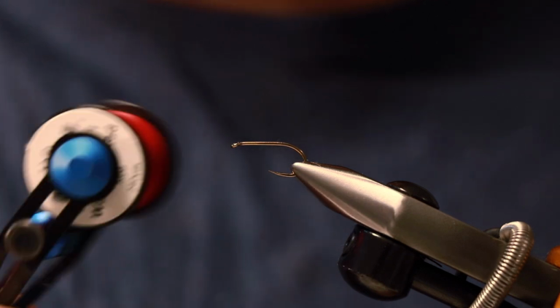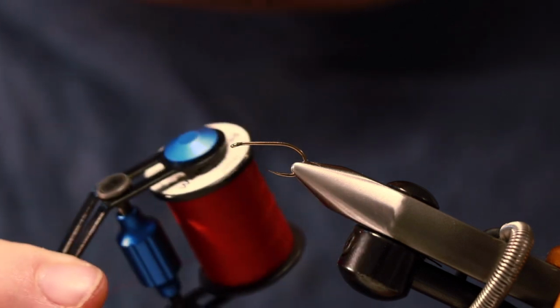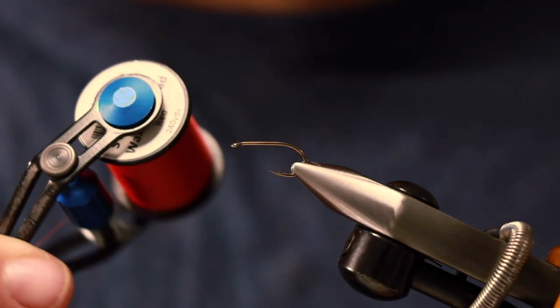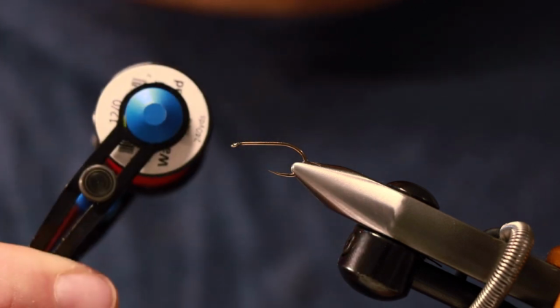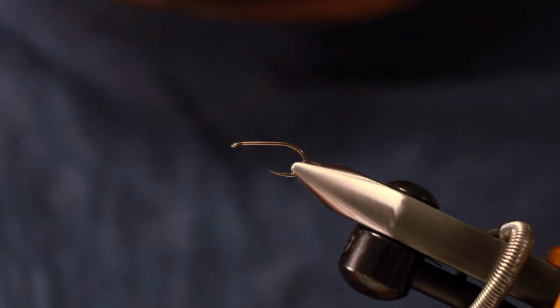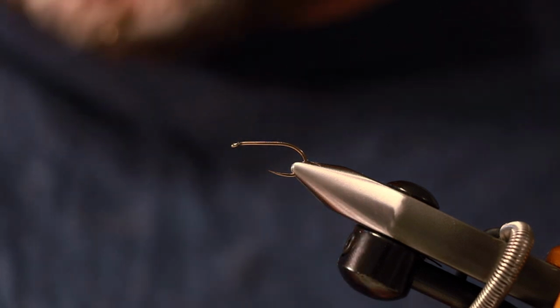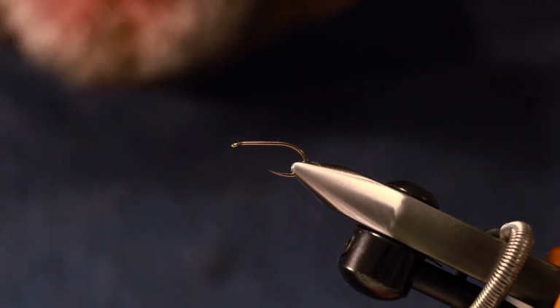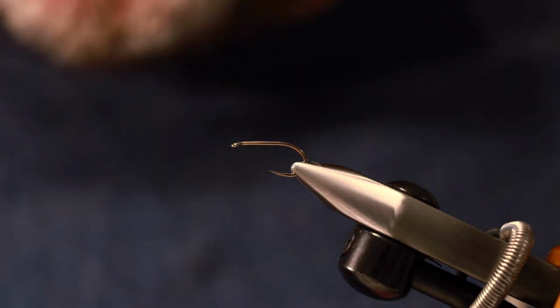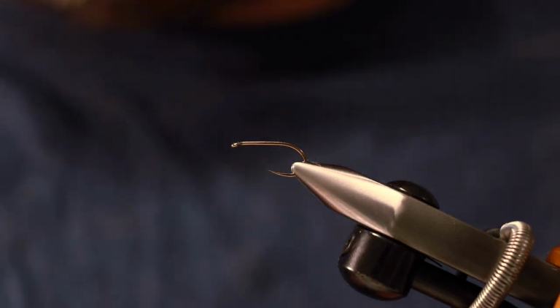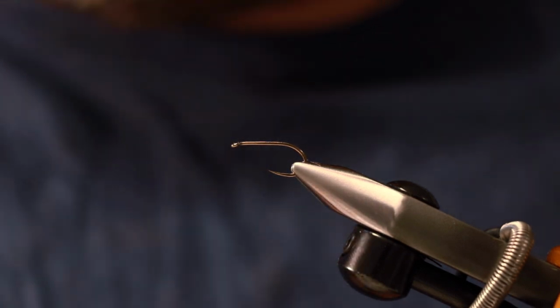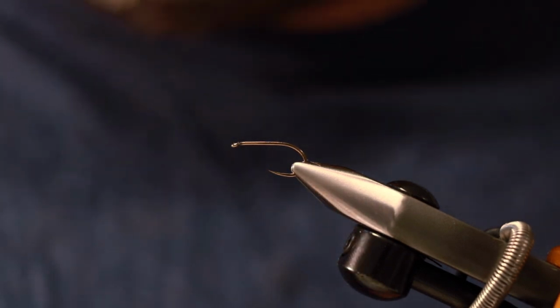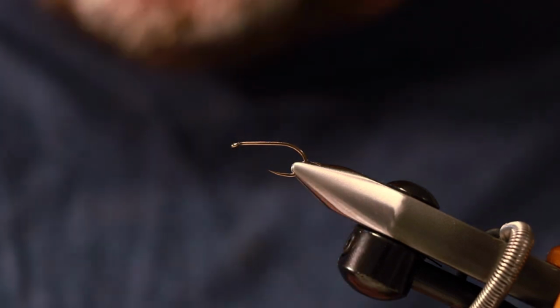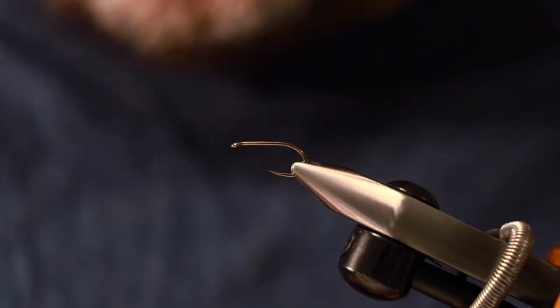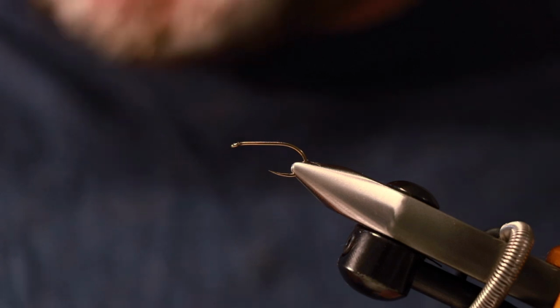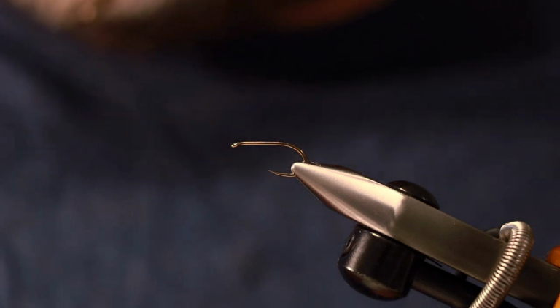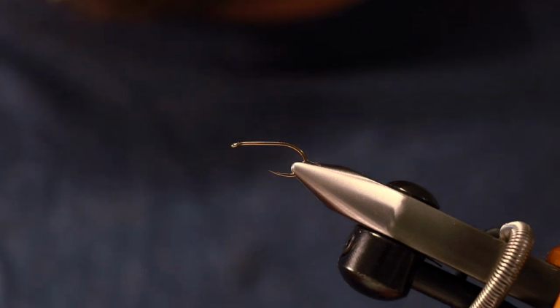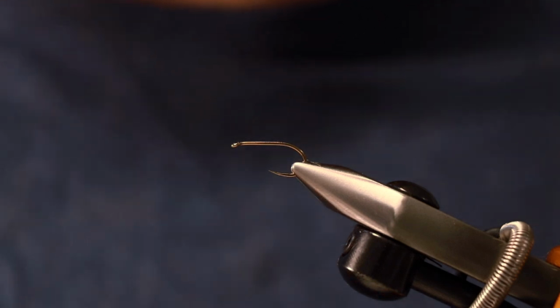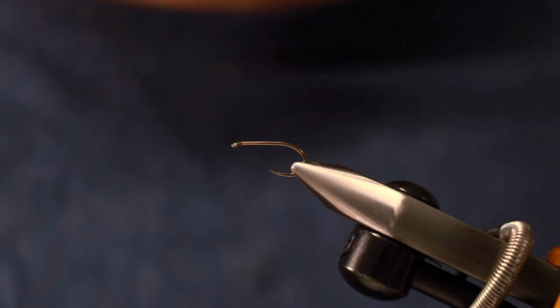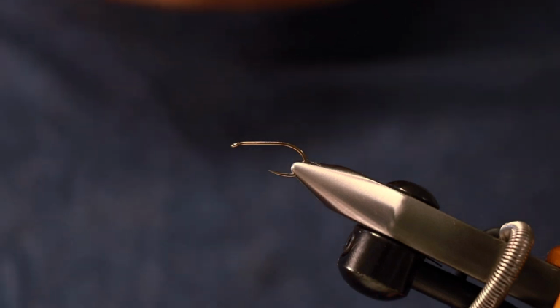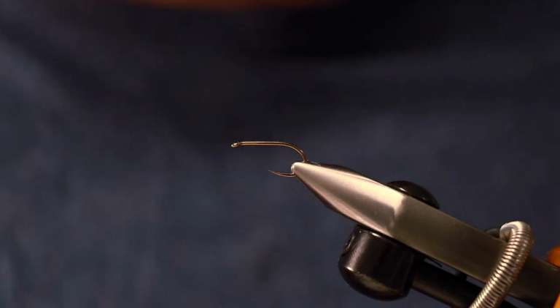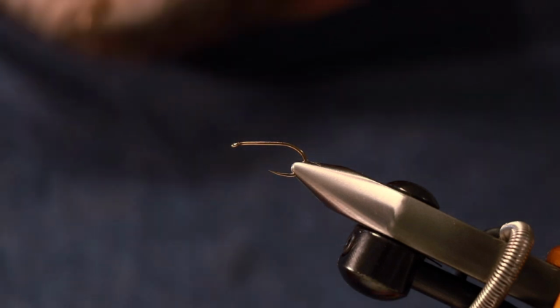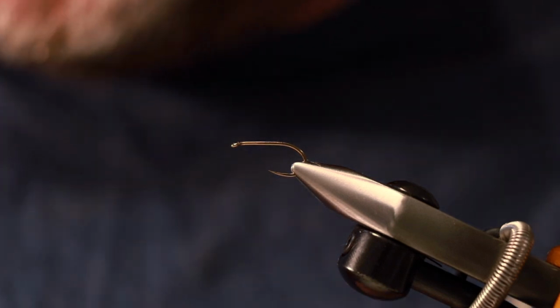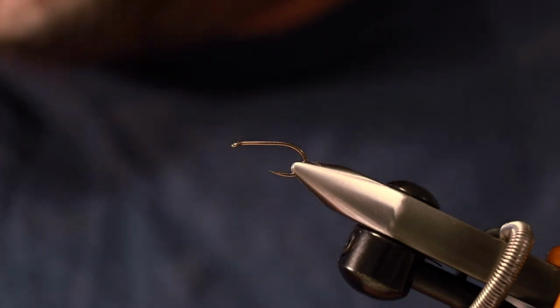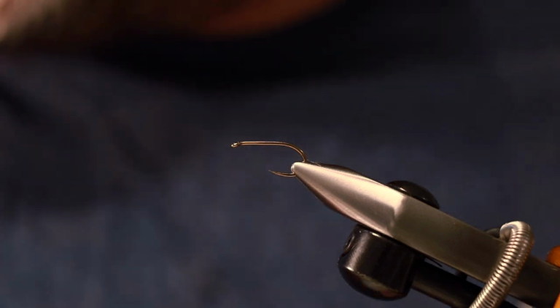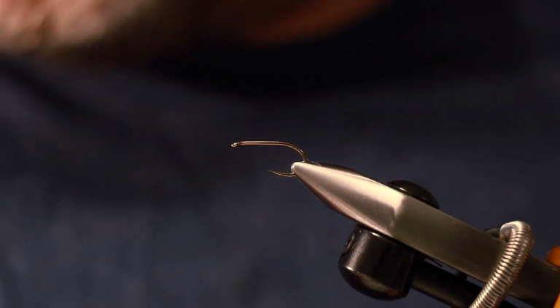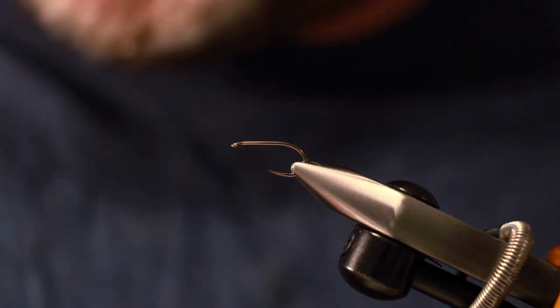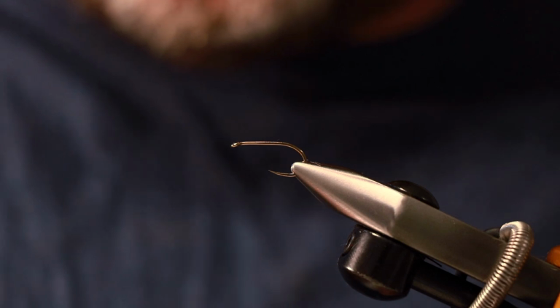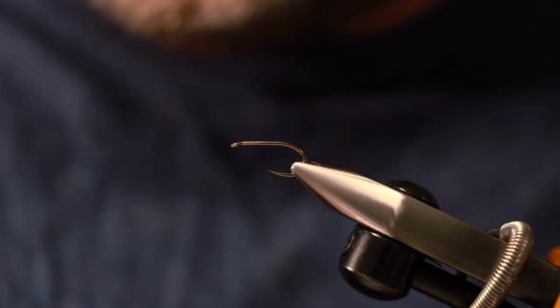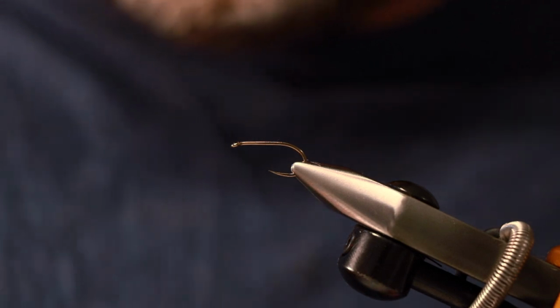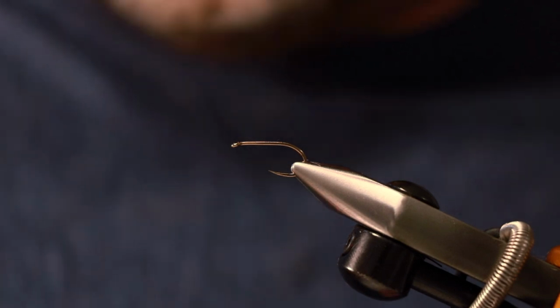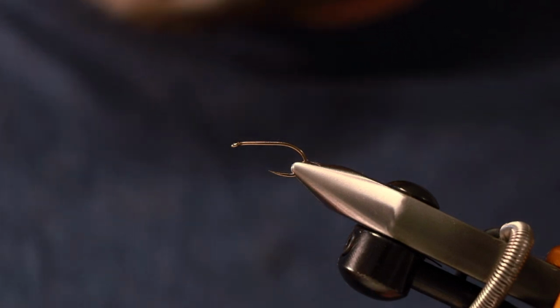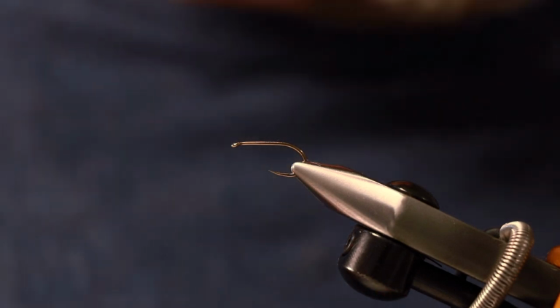Materials wise I'm using some red thread — this is Semperfly and it's a 12/0. I like to use a thinner thread when I'm trying to put lots of different stuff on the fly. Anyway, let's get started.